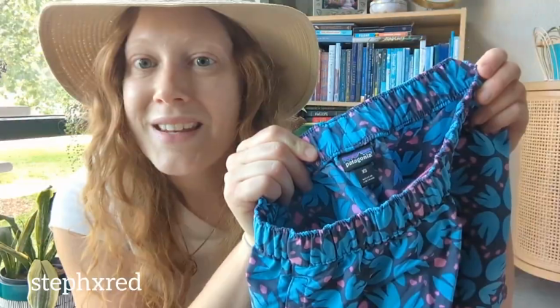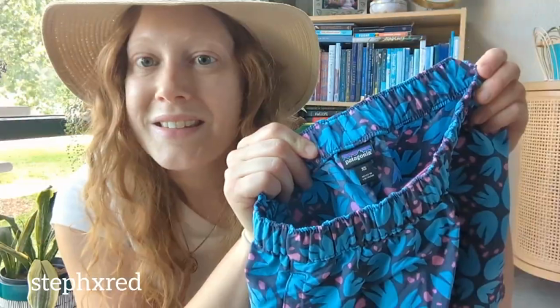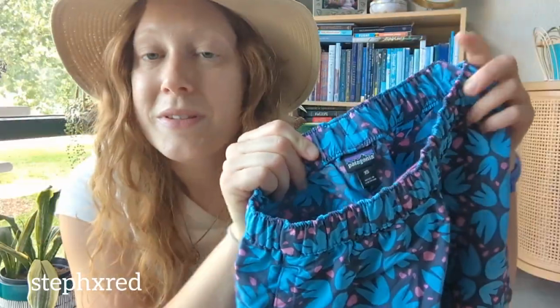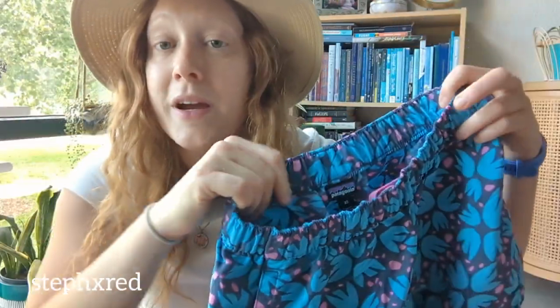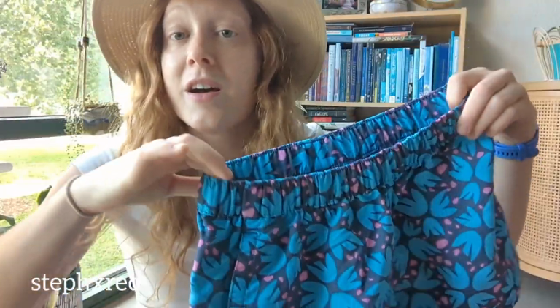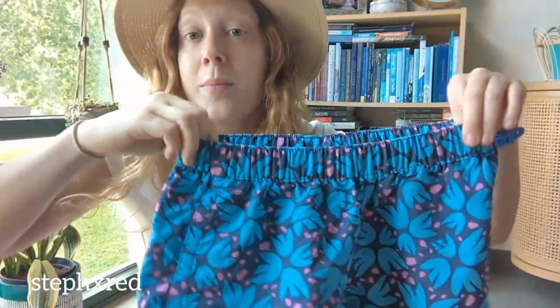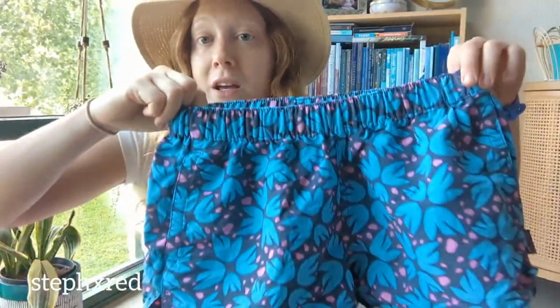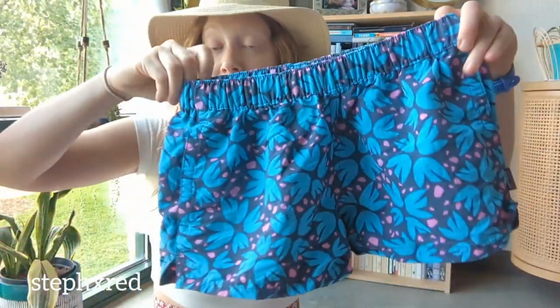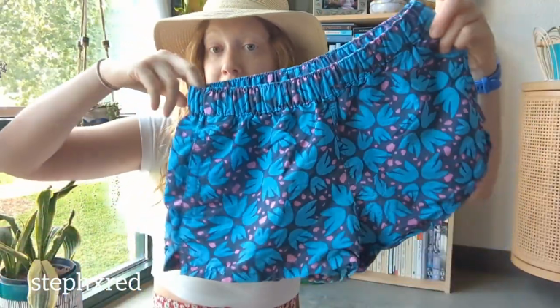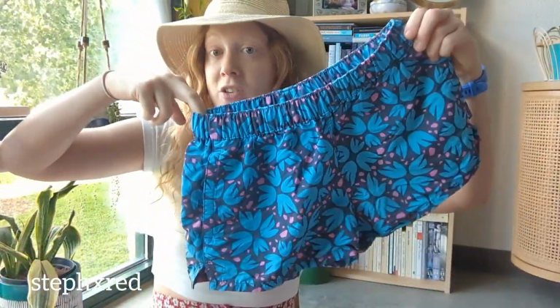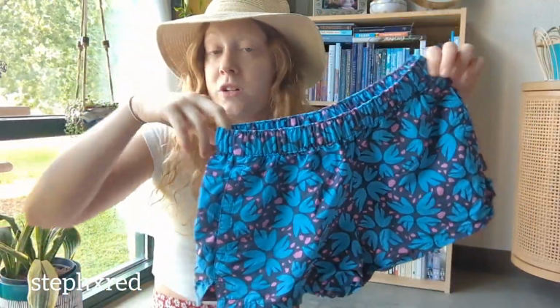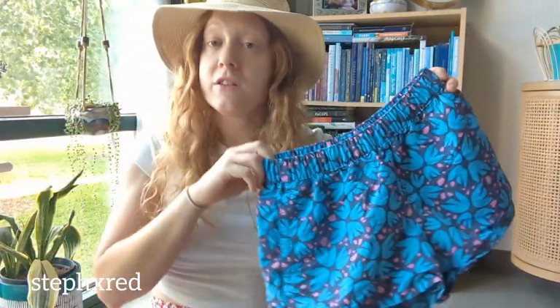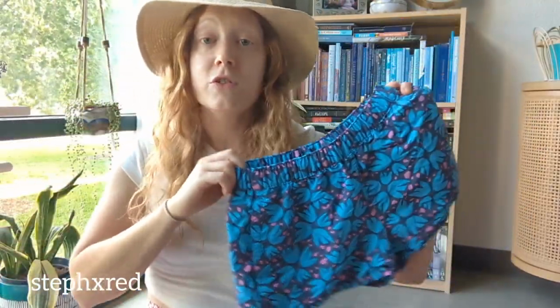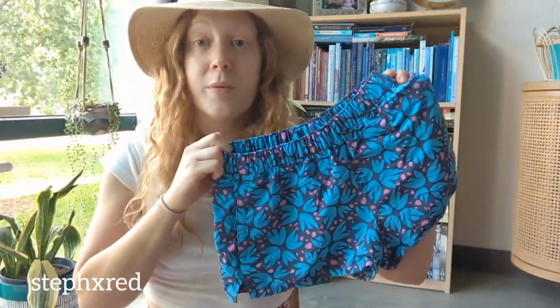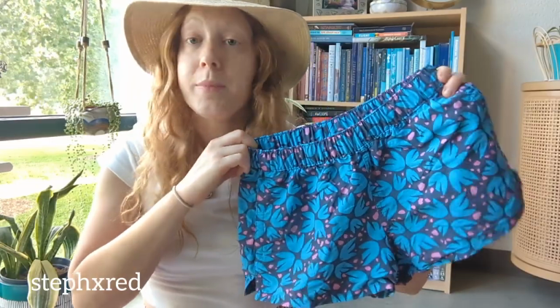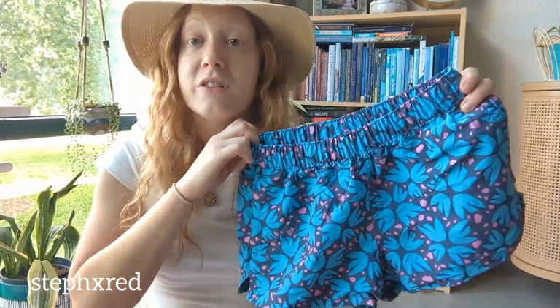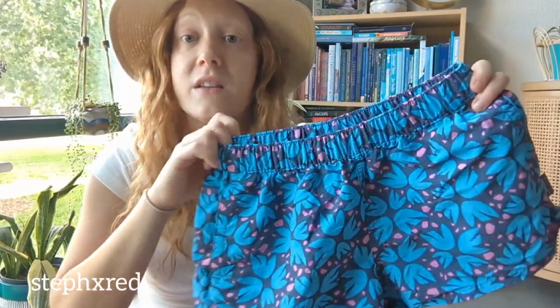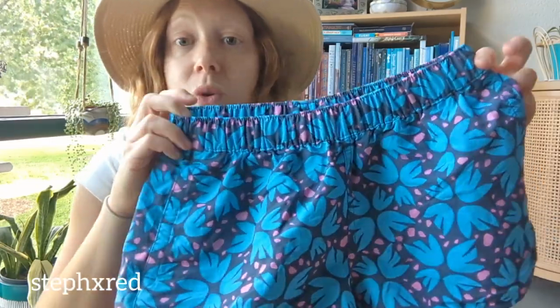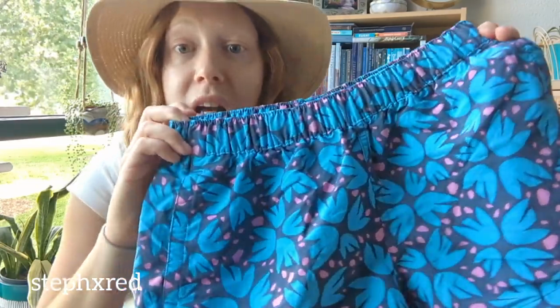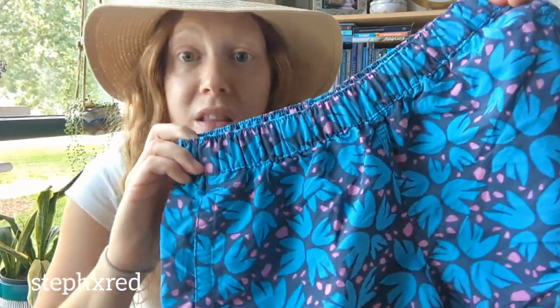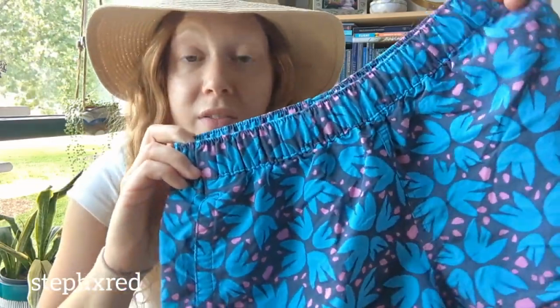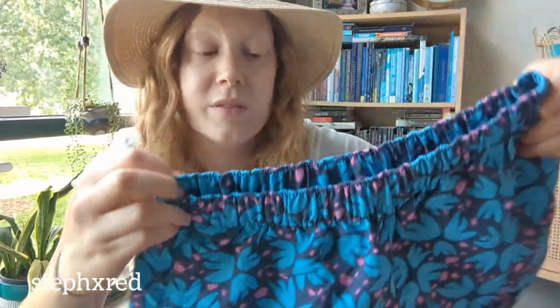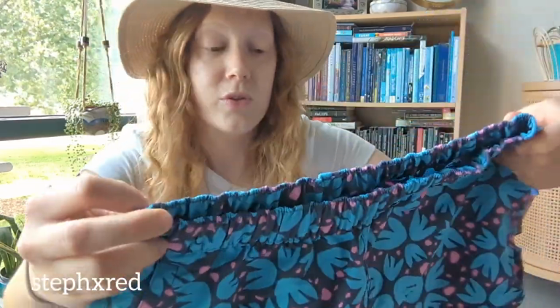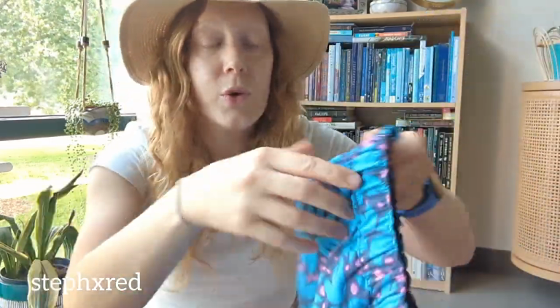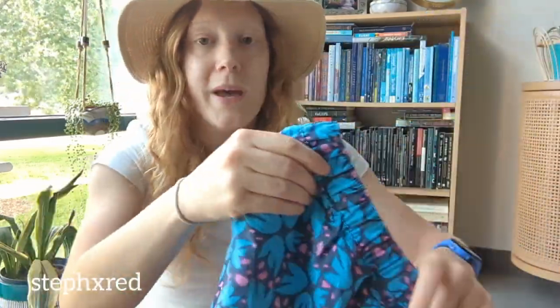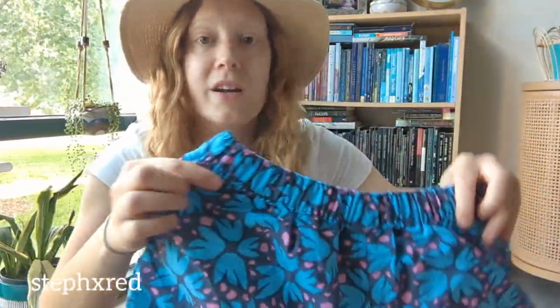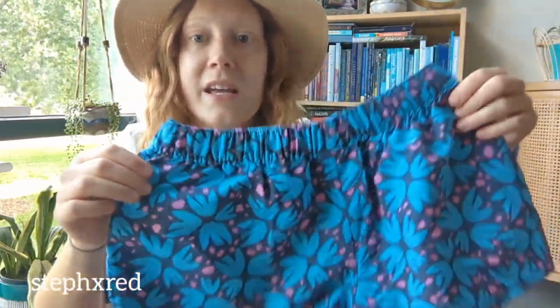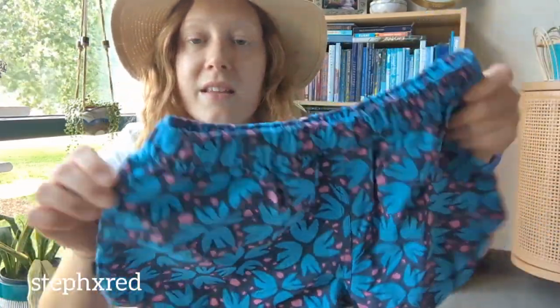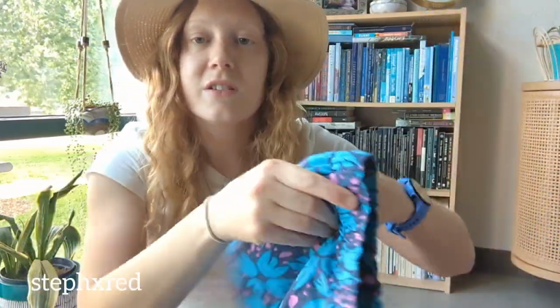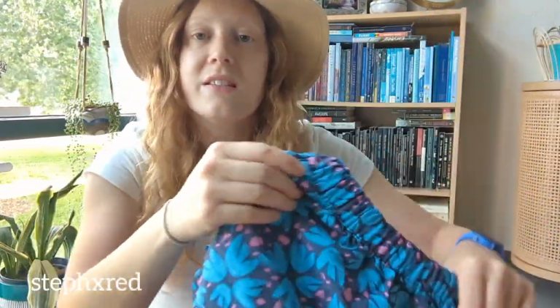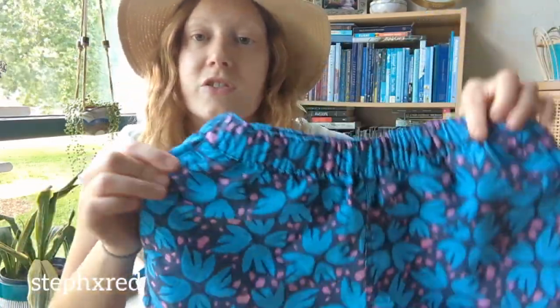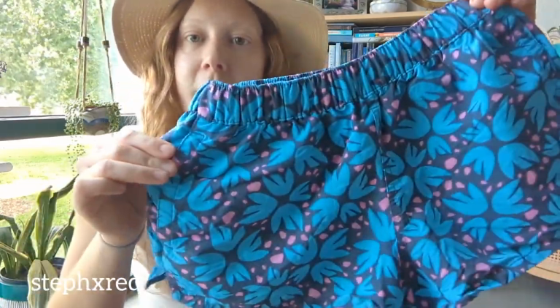Next up is a pair of Patagonia baggy shorts. These are a super popular style. I love this blue floral pattern and they're a size extra small.